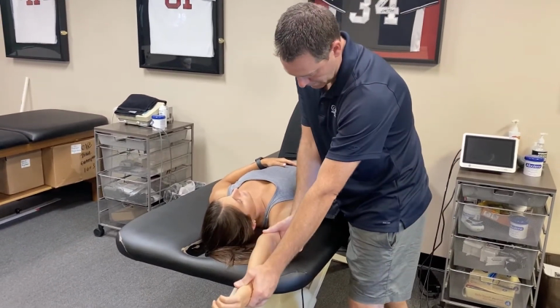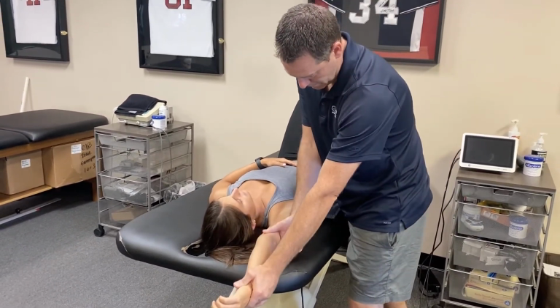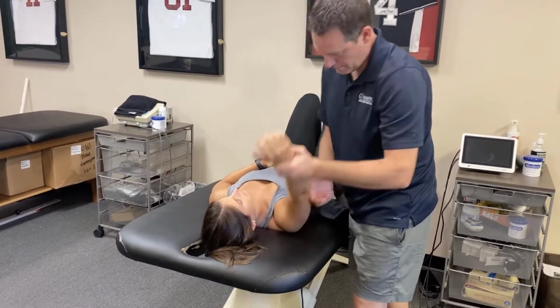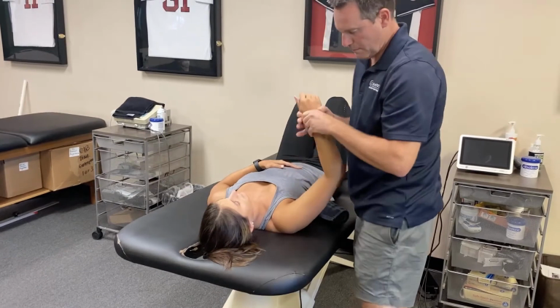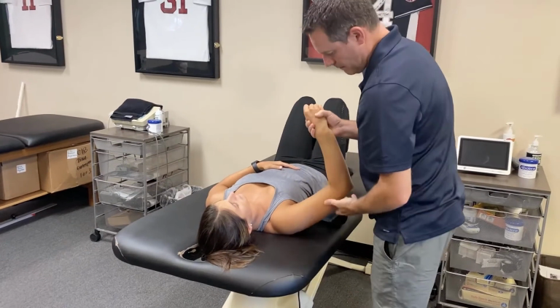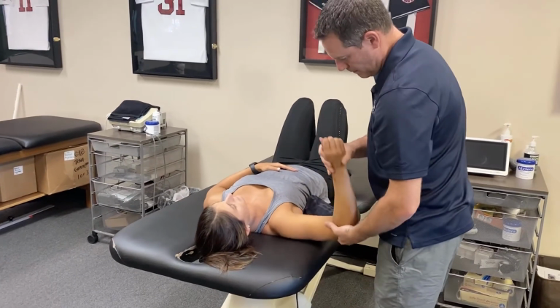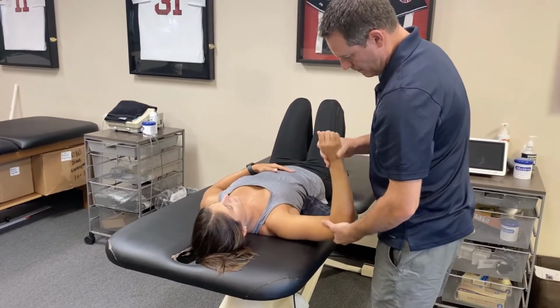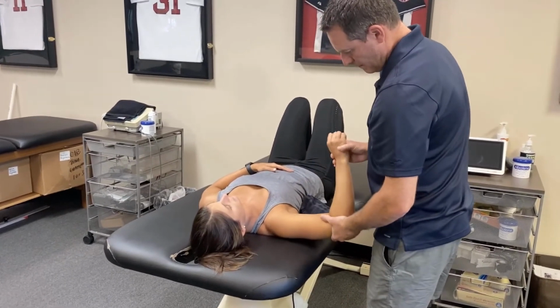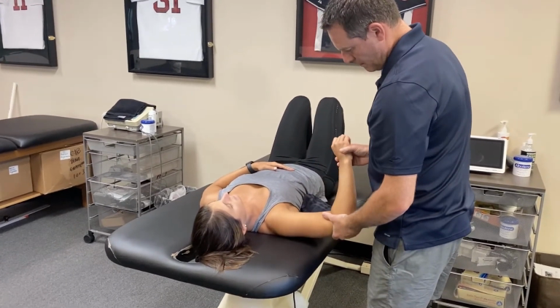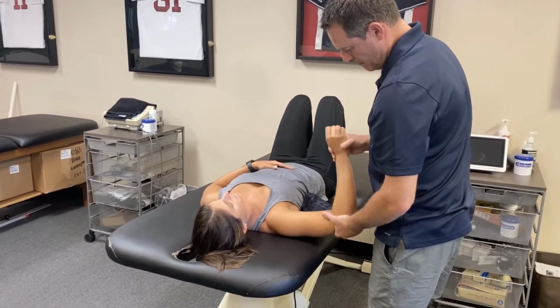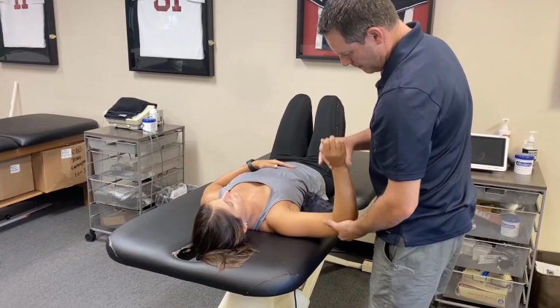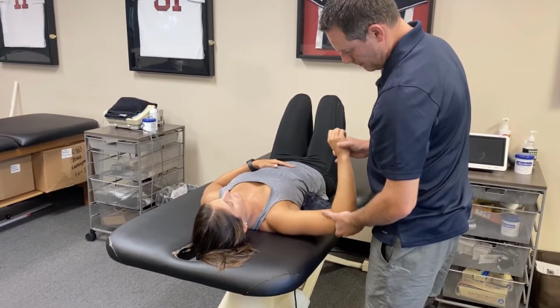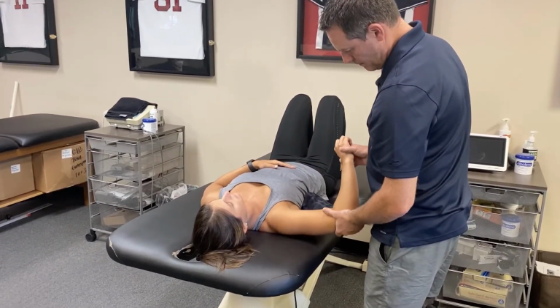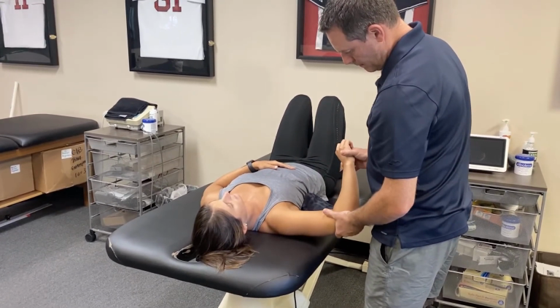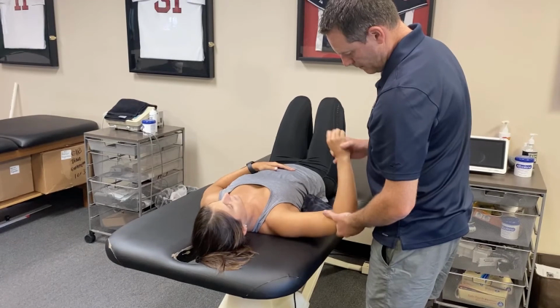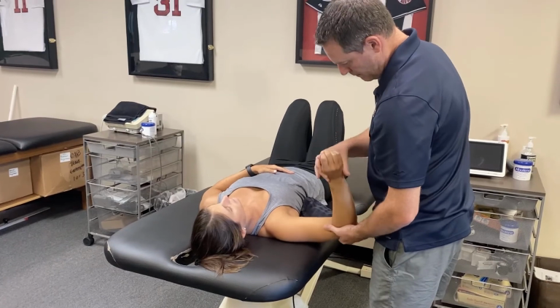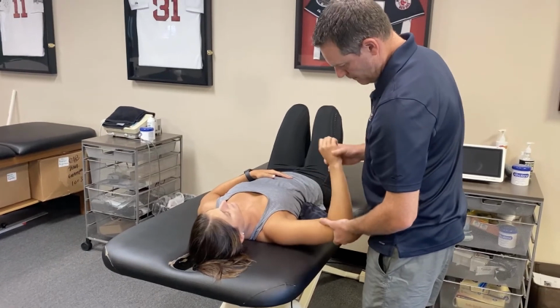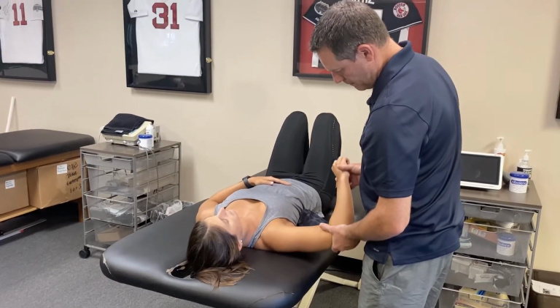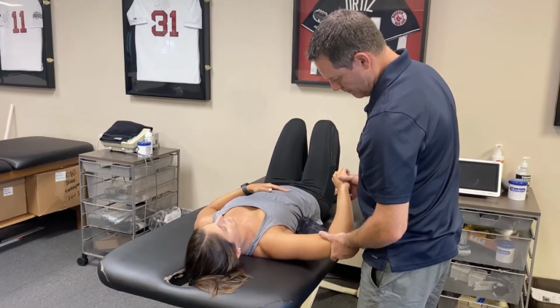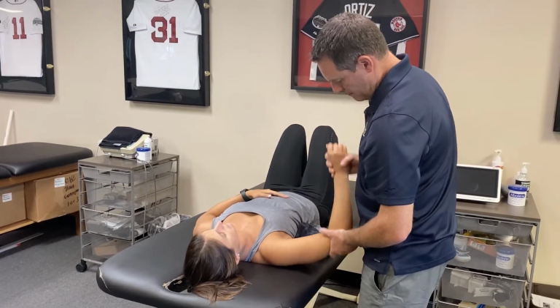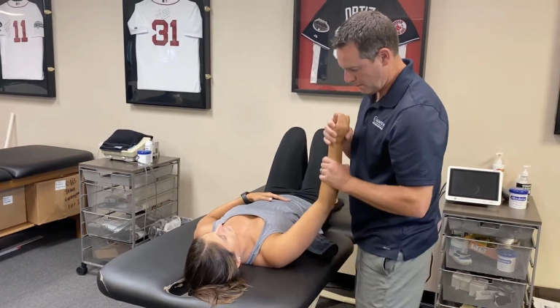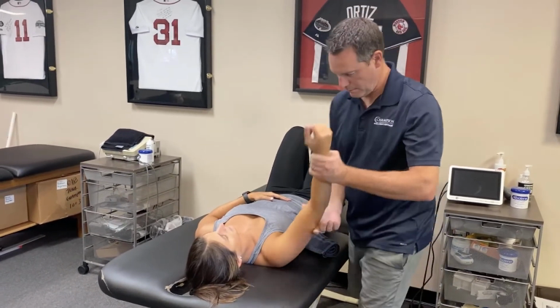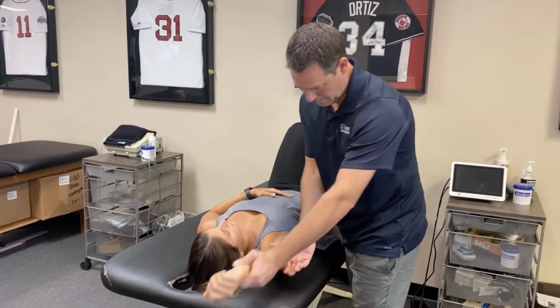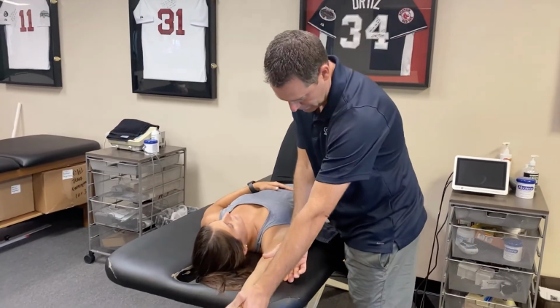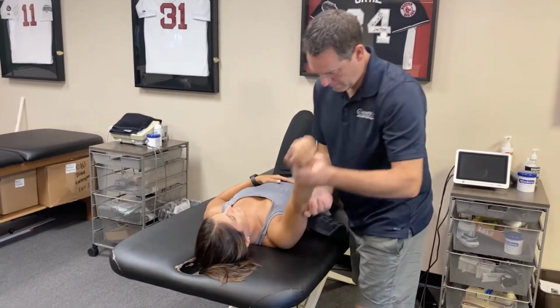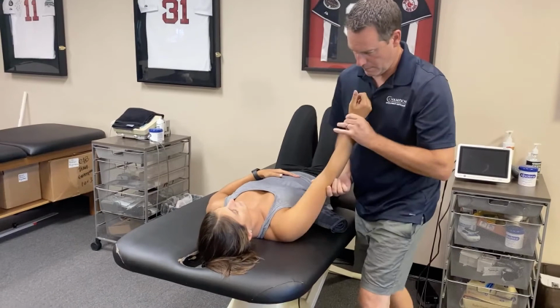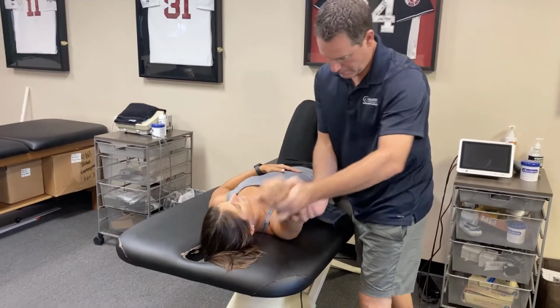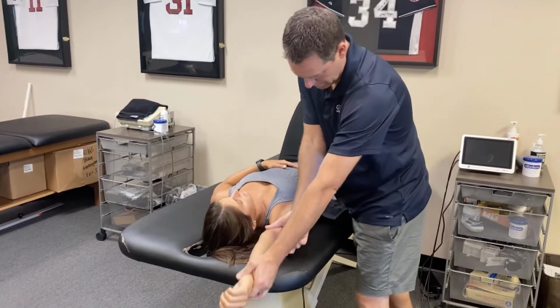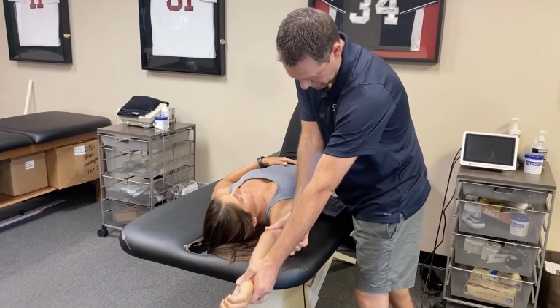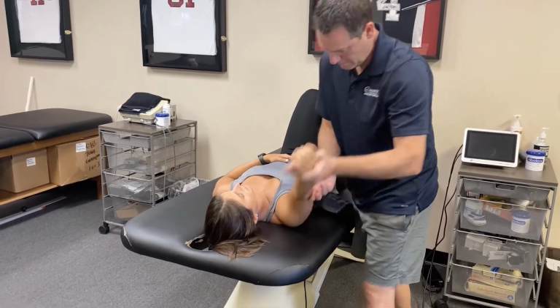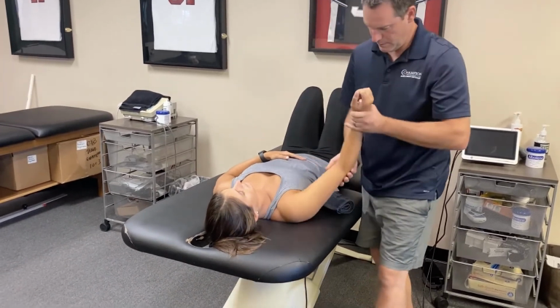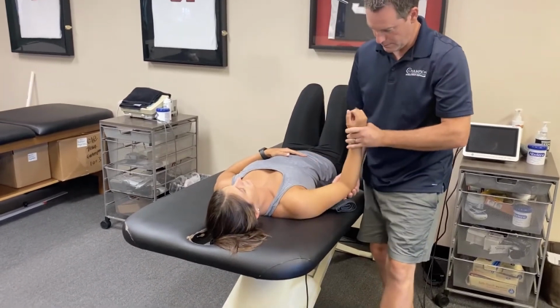I repeat this process over and over again, watching the person as they respond to treatment. I'll mix it up, do some internal rotation, and continue in that nature. As you can see, I work on passive range of motion in the plane of the scapula primarily.